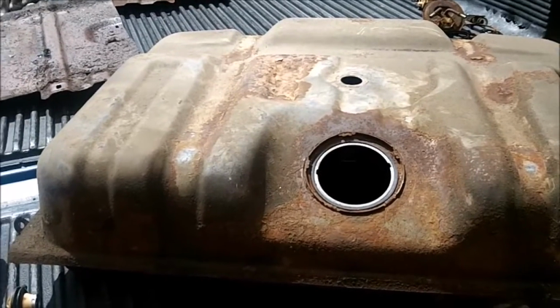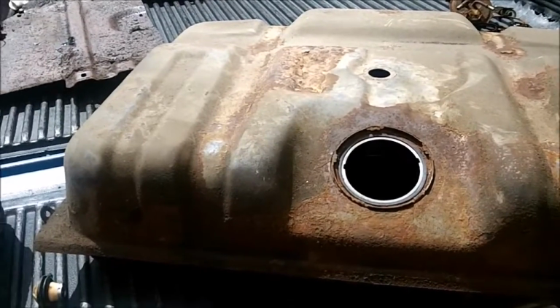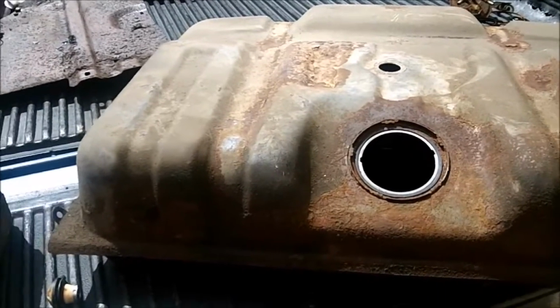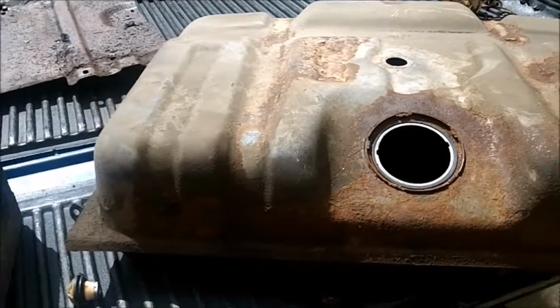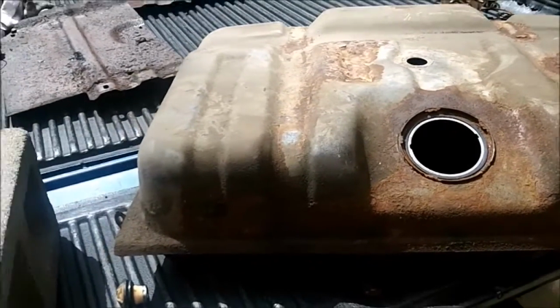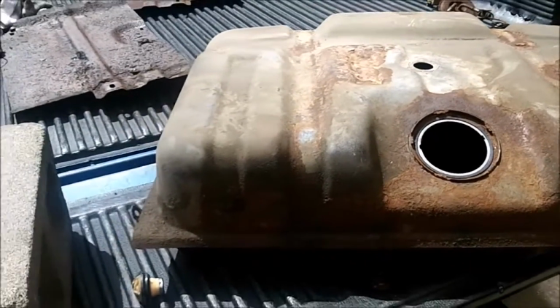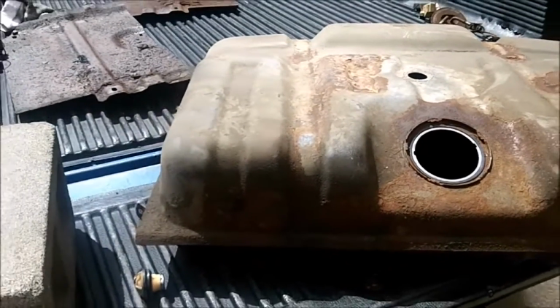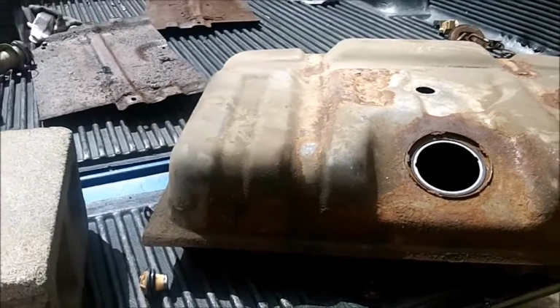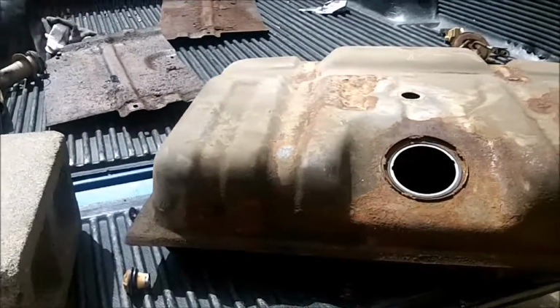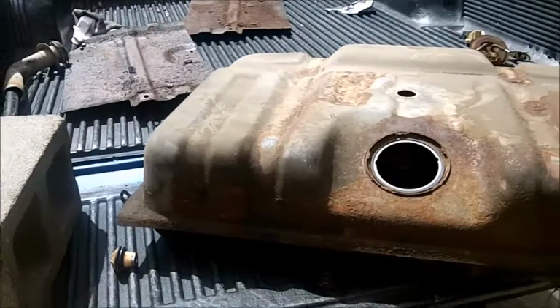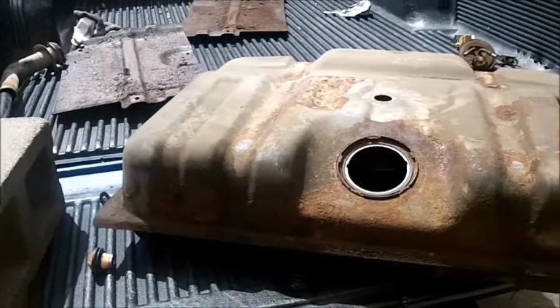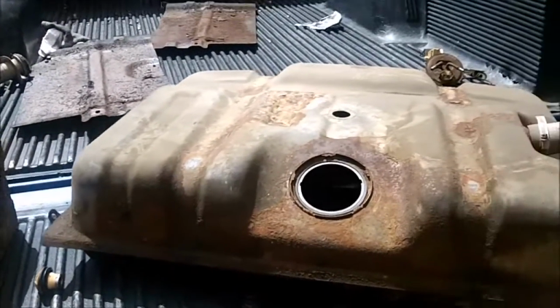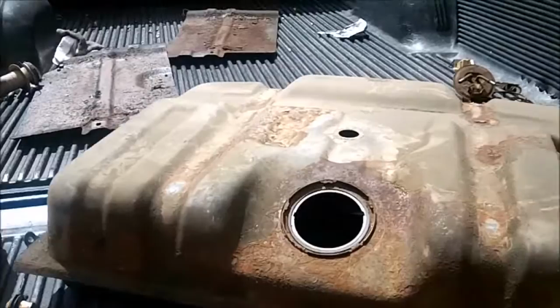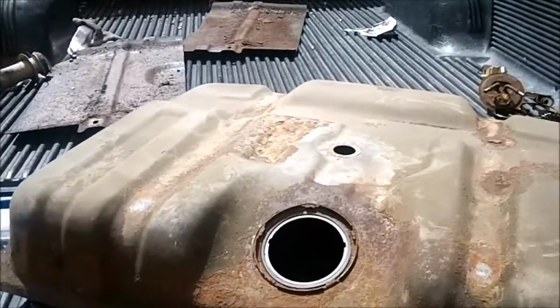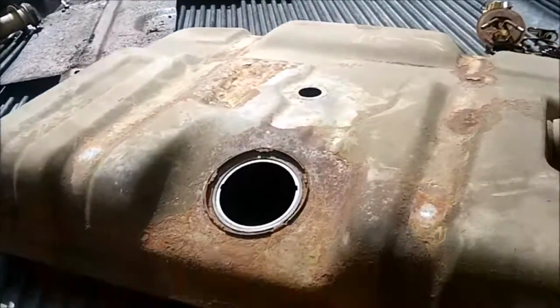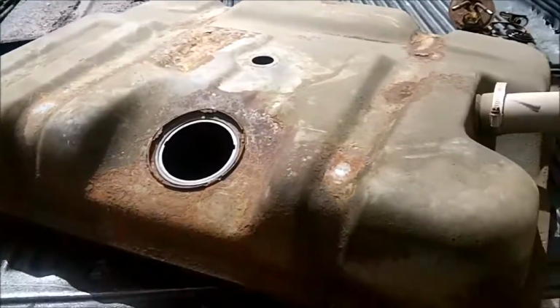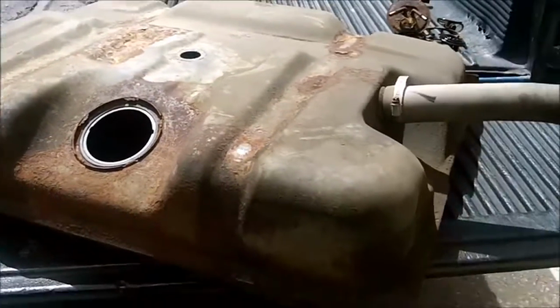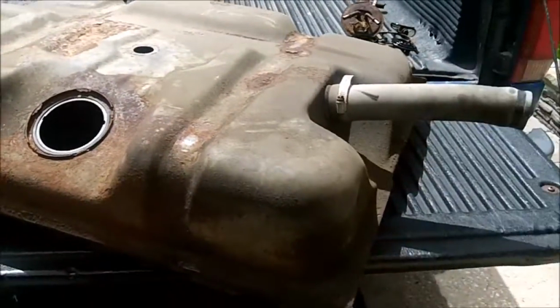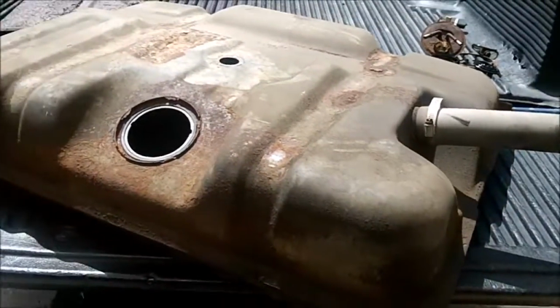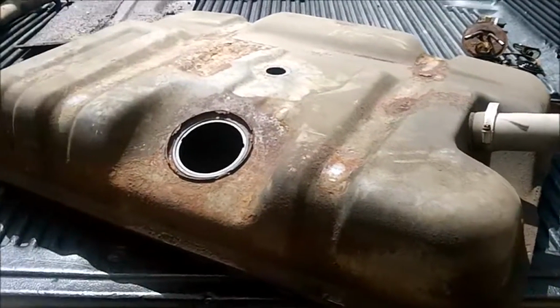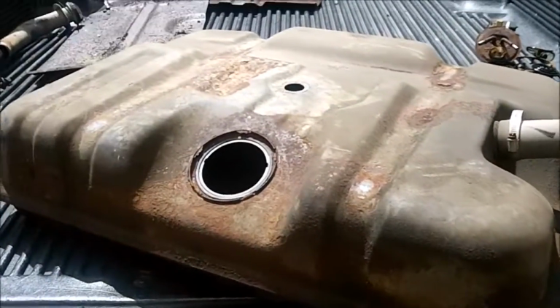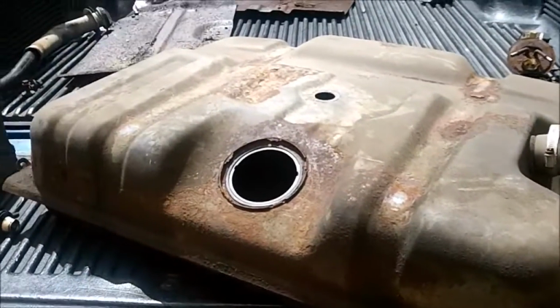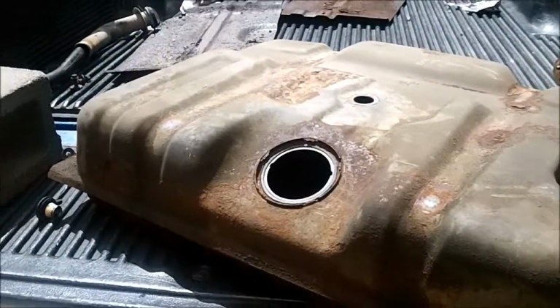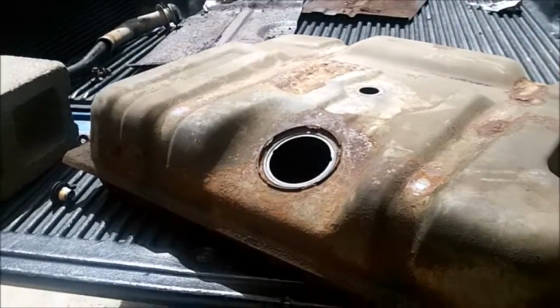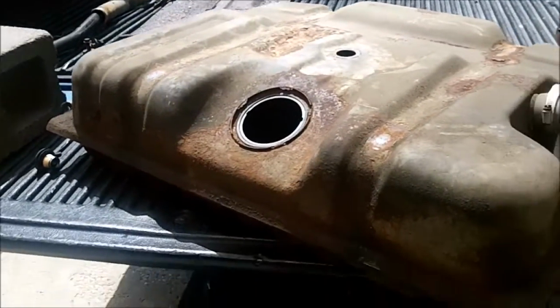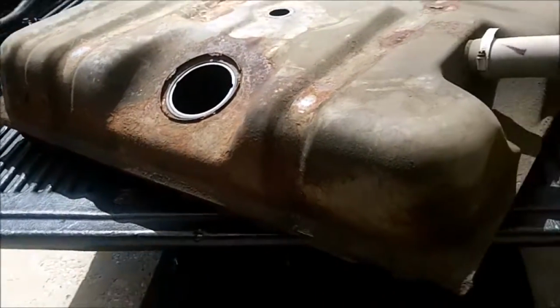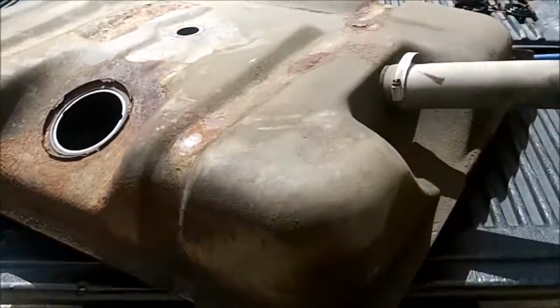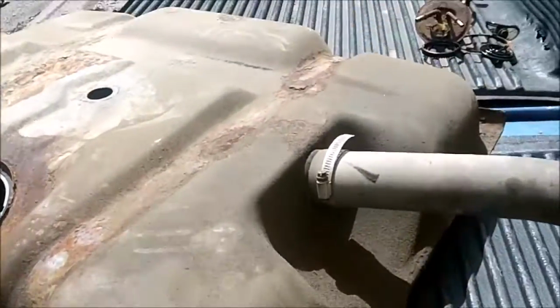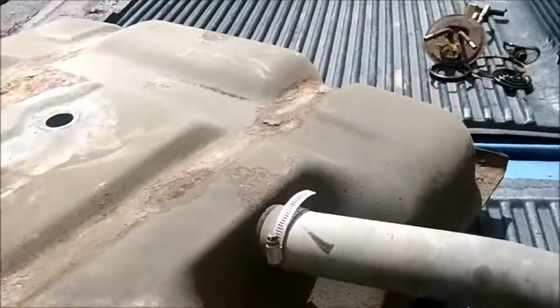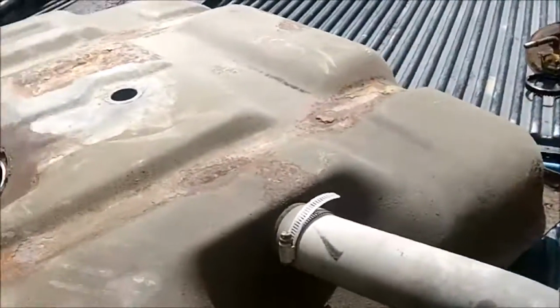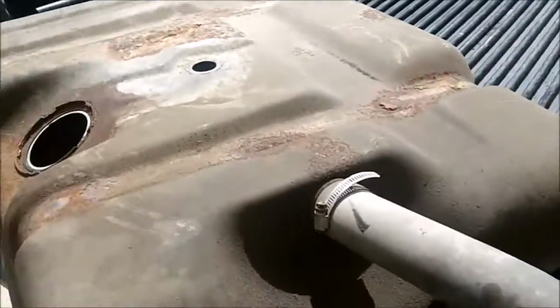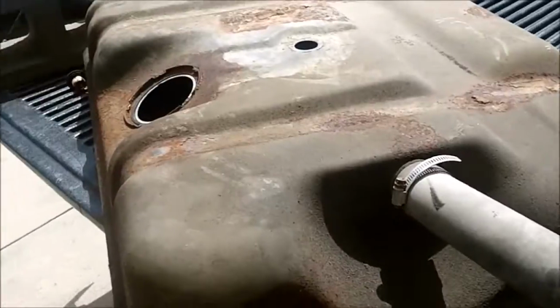I got the rear fuel tank out of my 250. It's been leaking since I've had it and I've never used it. So I'm going to put a new one in so I can have dual tanks.